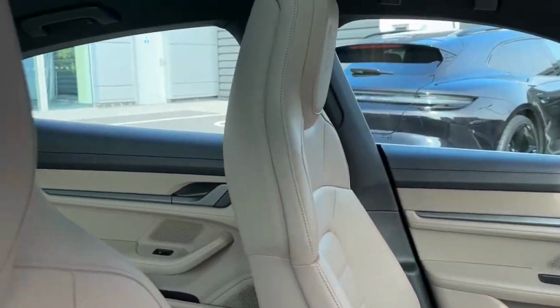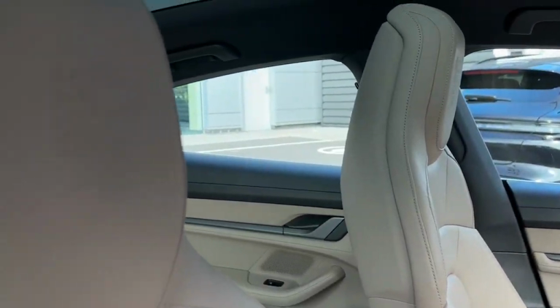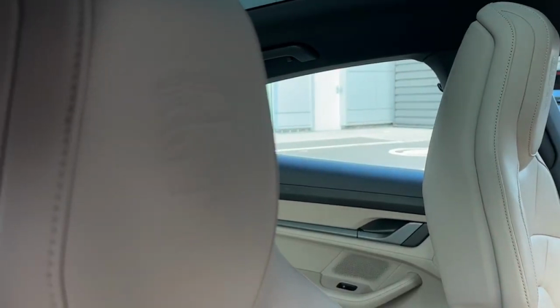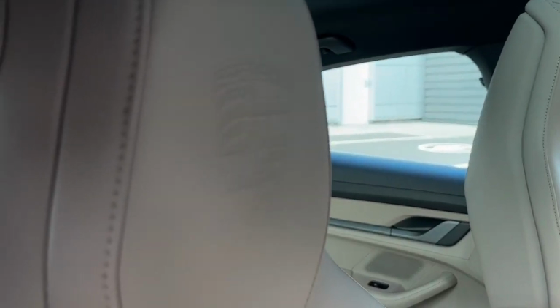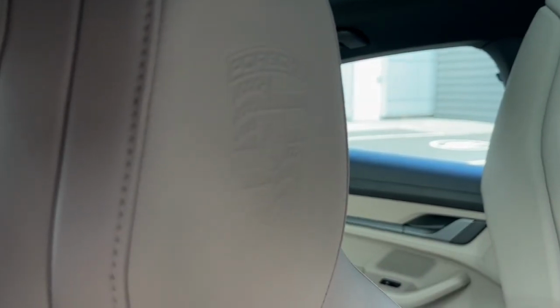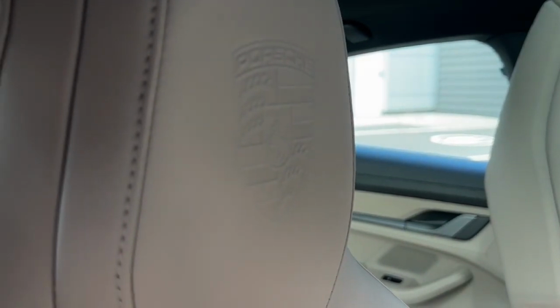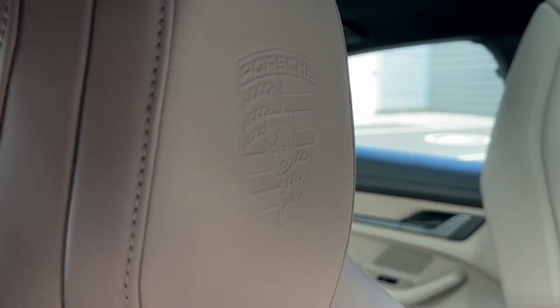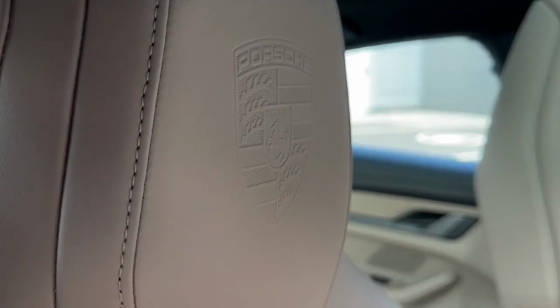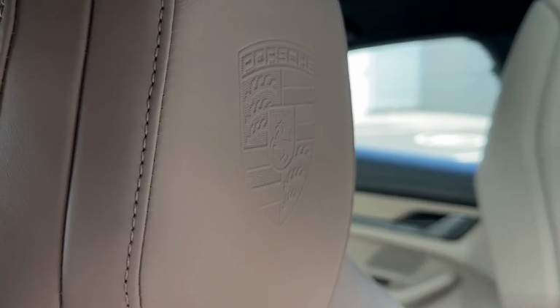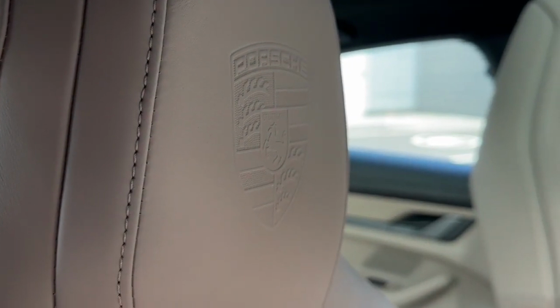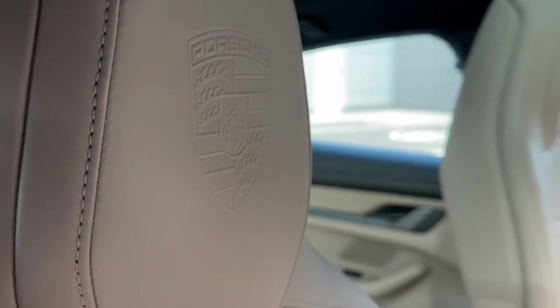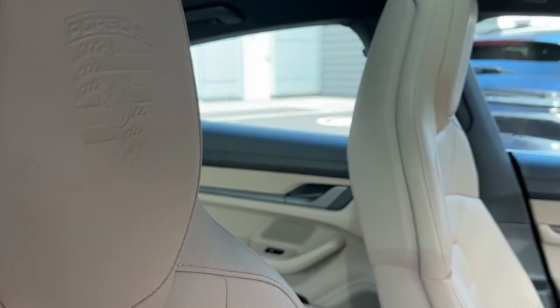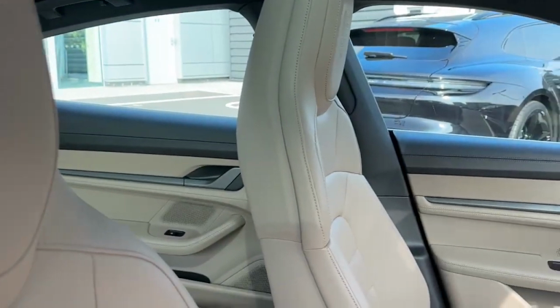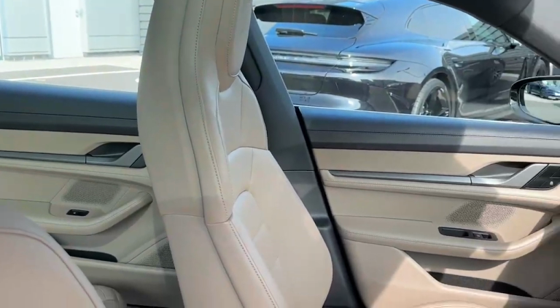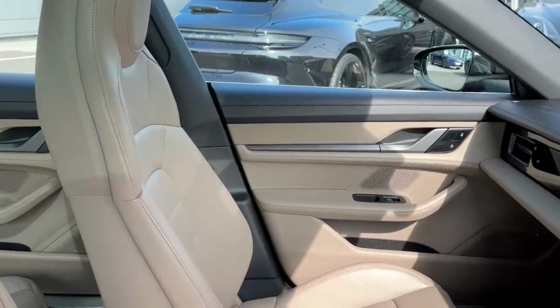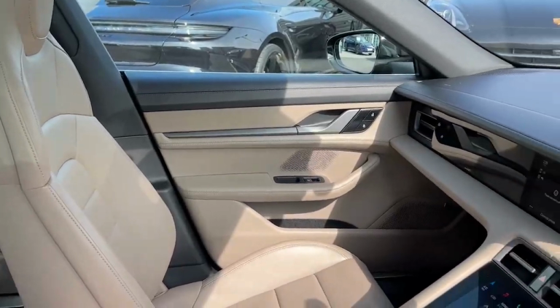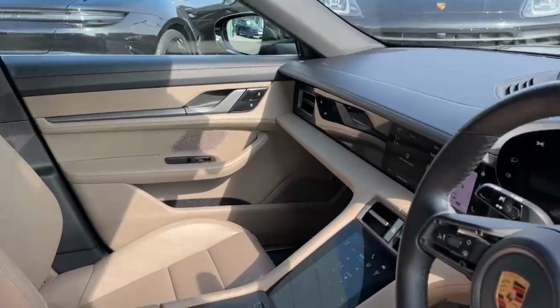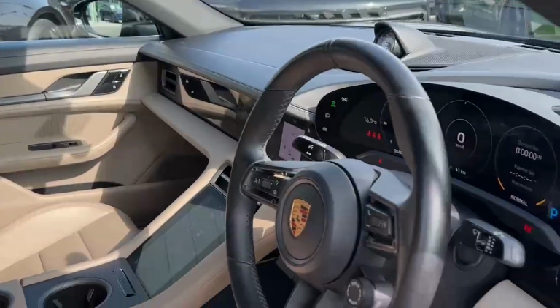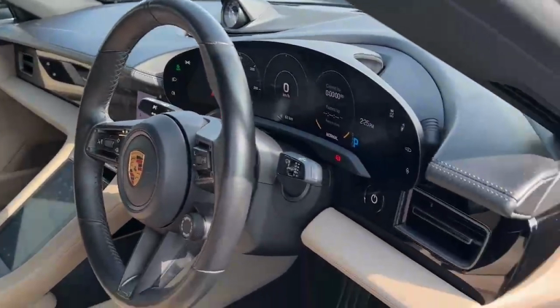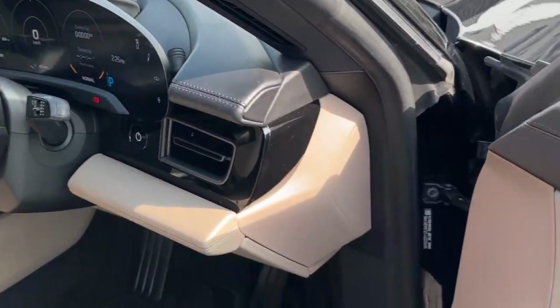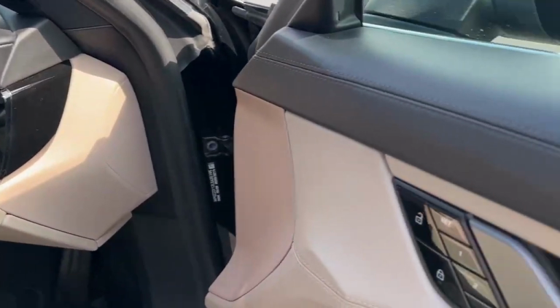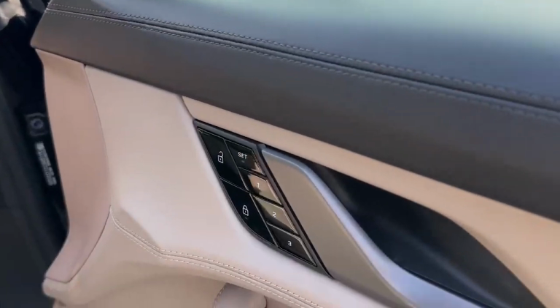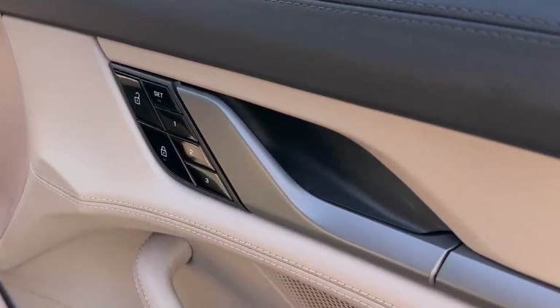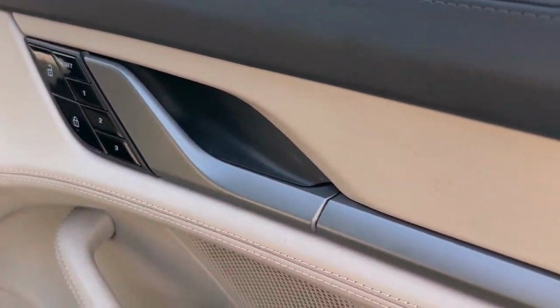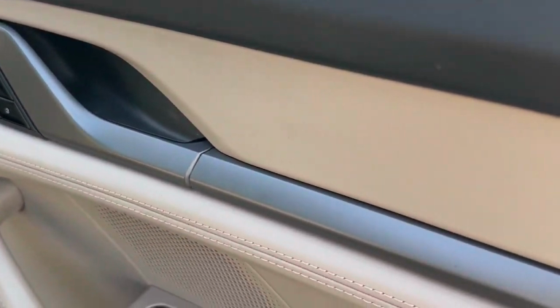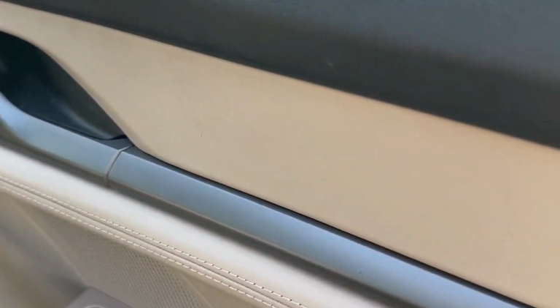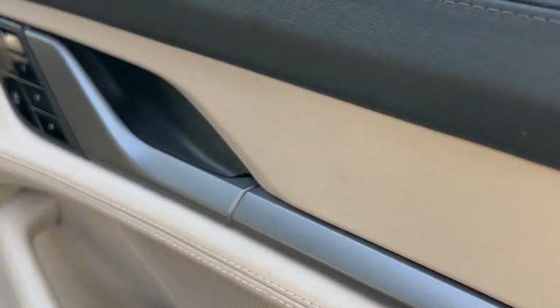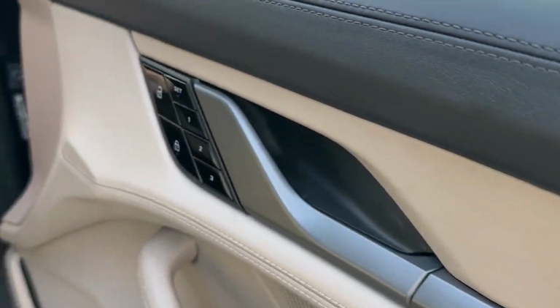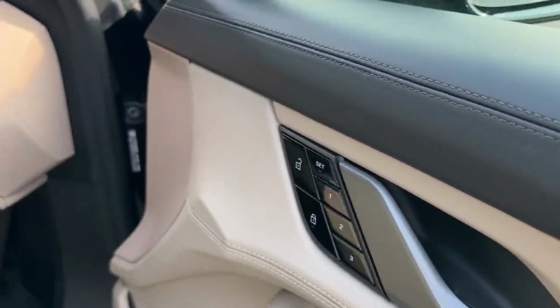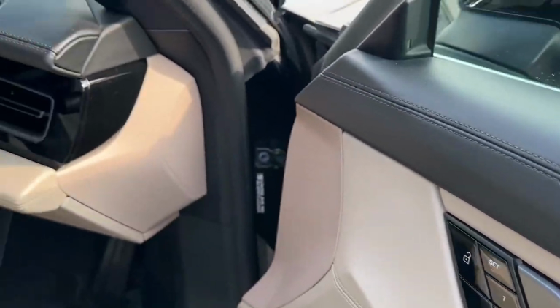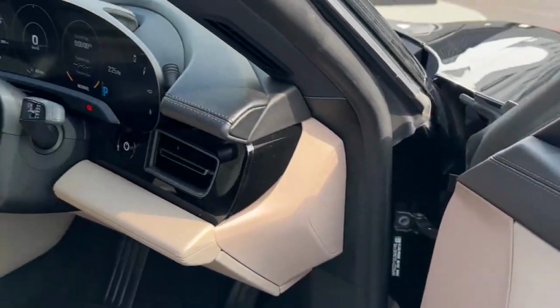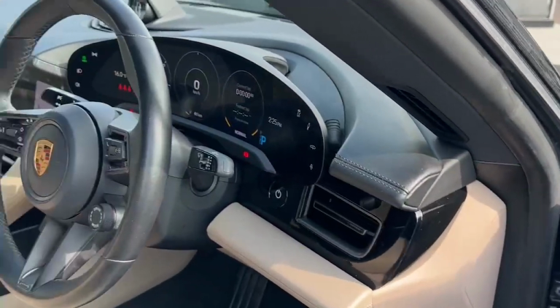We have the Porsche Crest on the headrest which is a really nice attention to detail. We also have the silver accents on the door handles which complement the chalk beige leather really well.